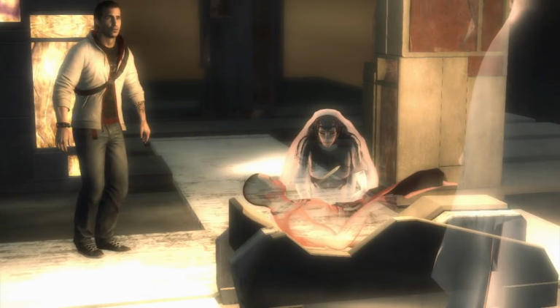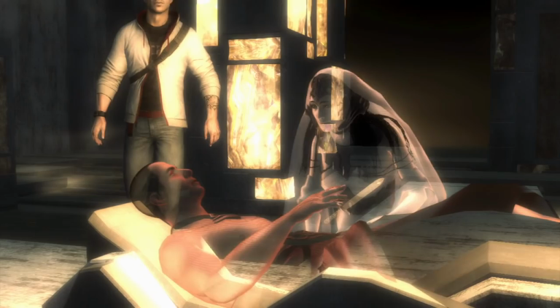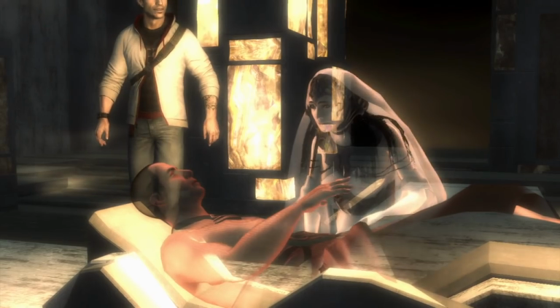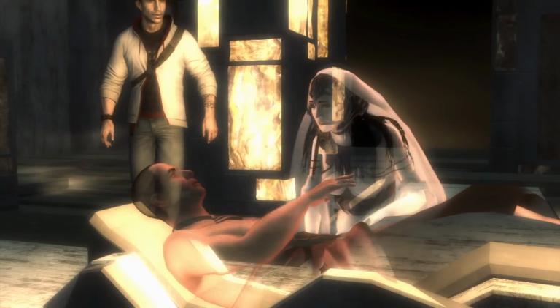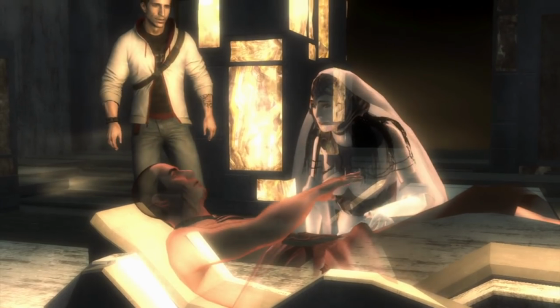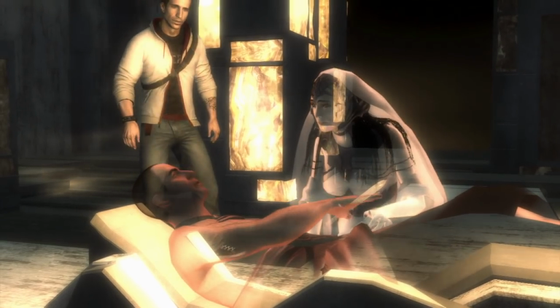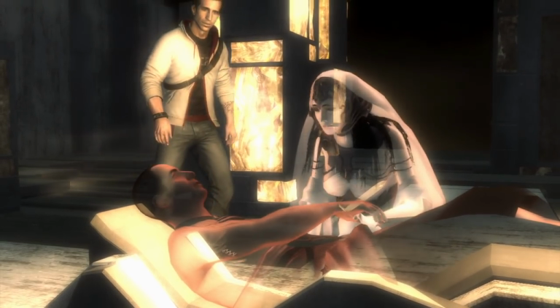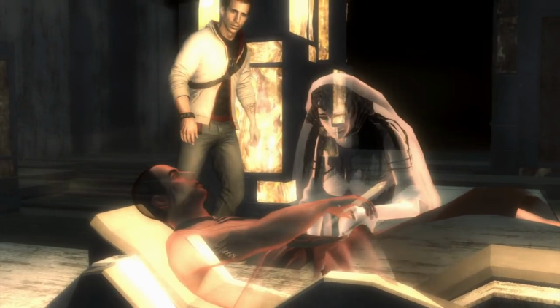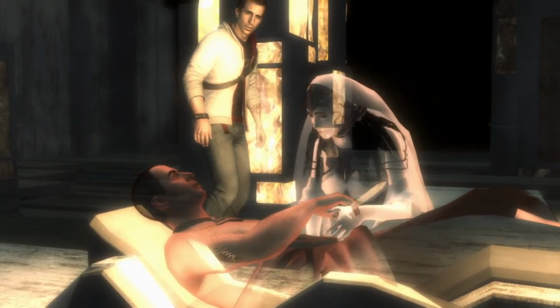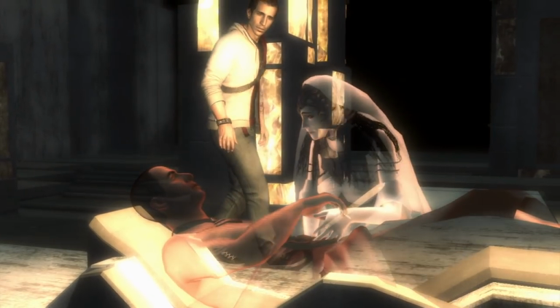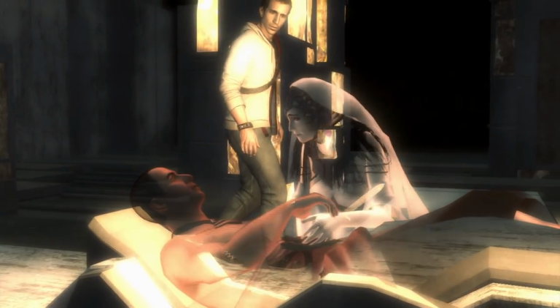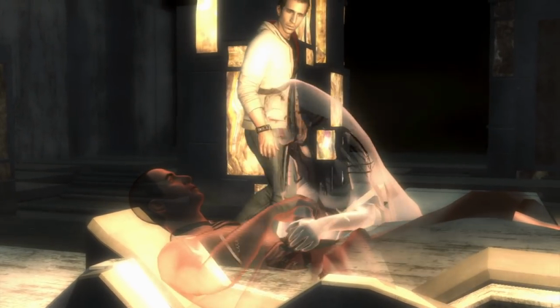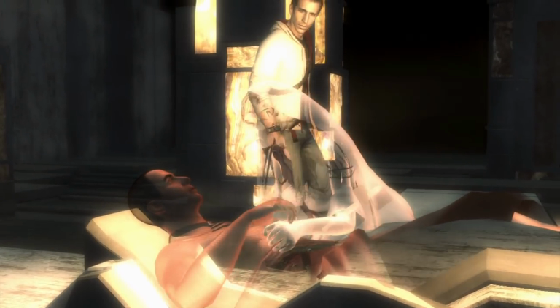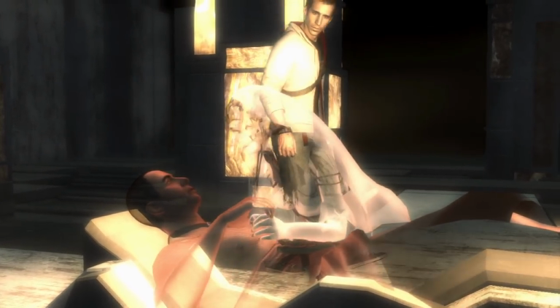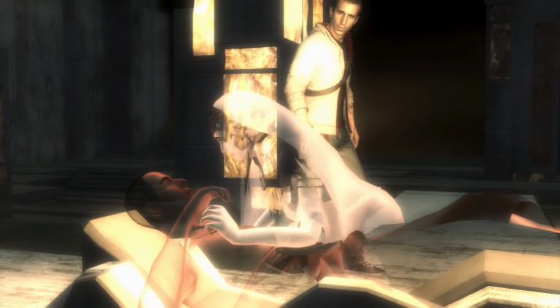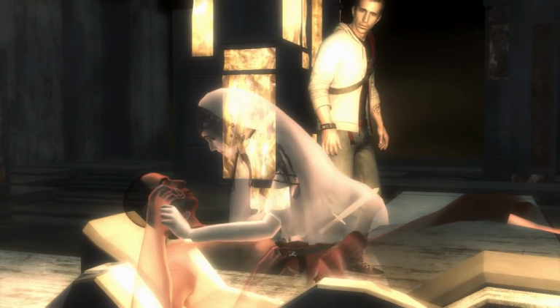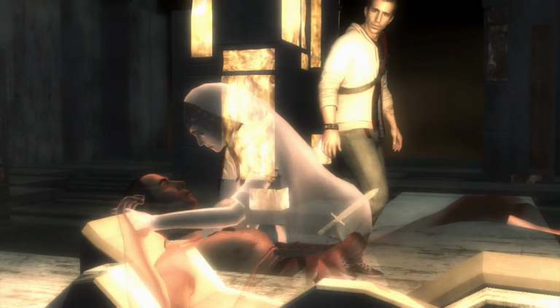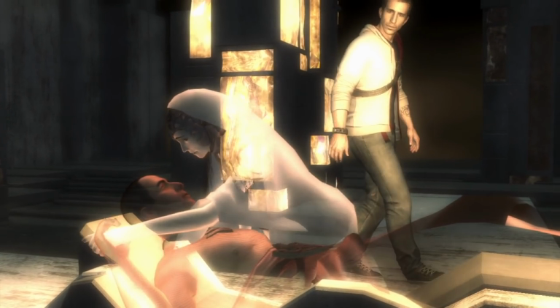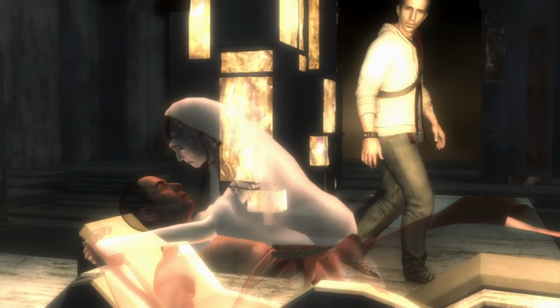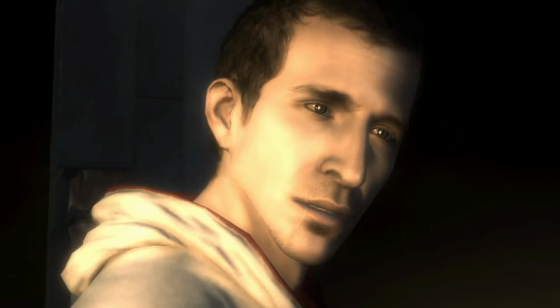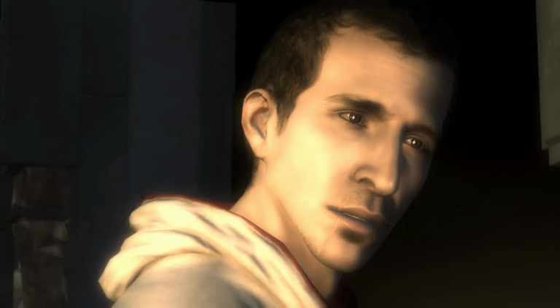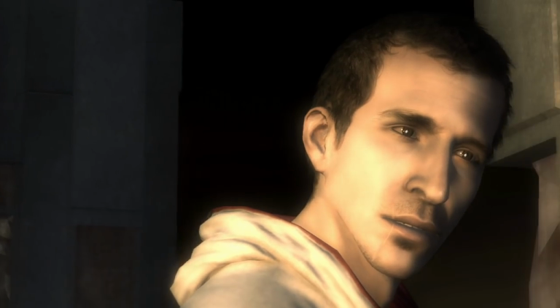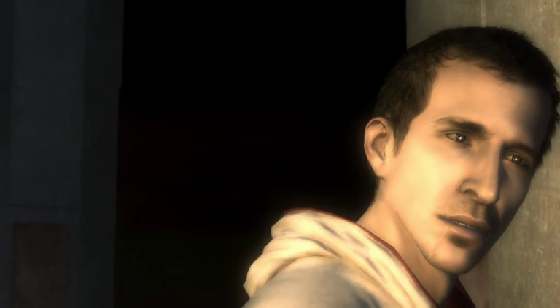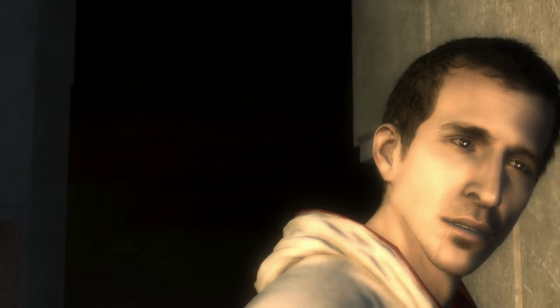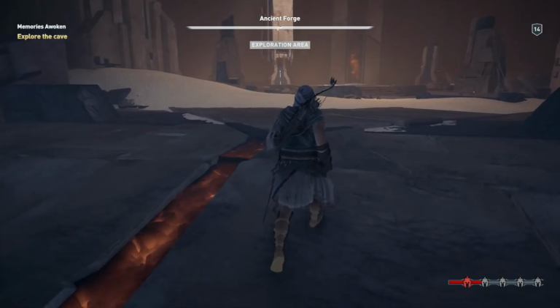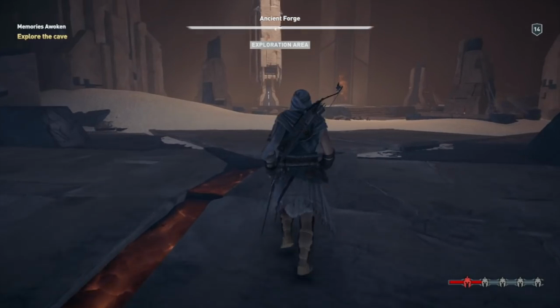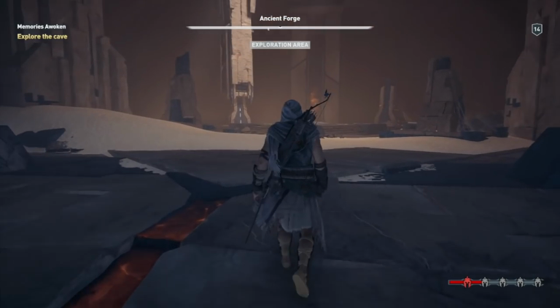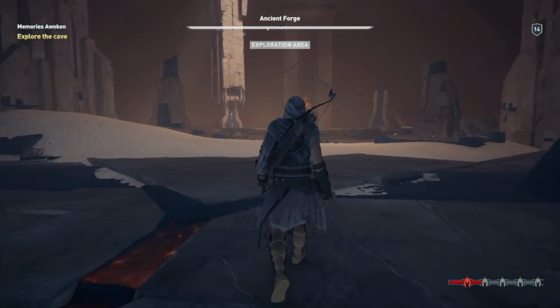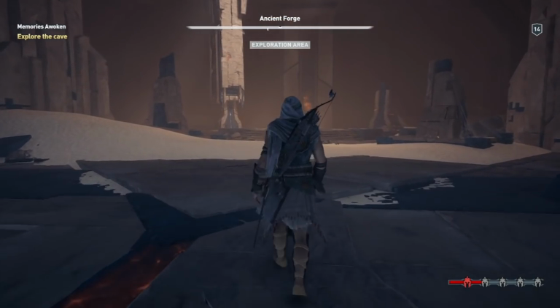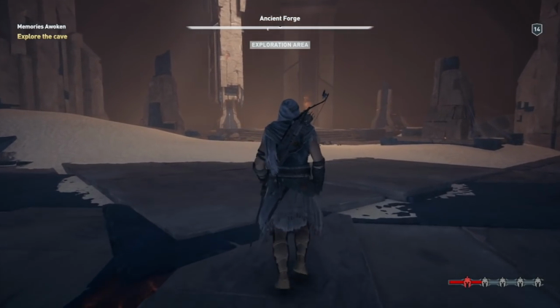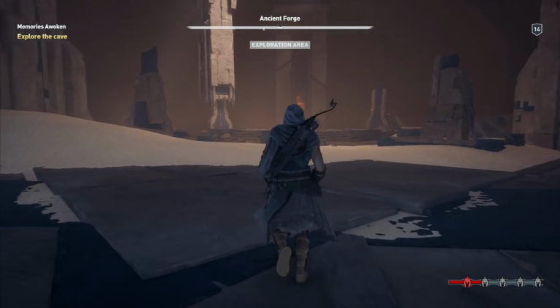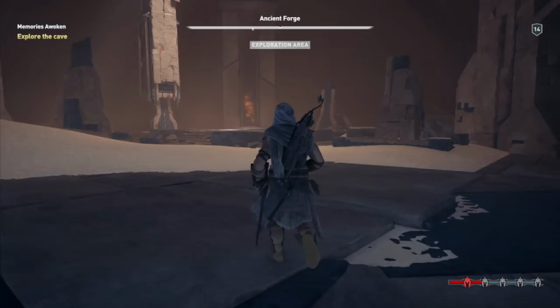And while much of their mystique has evaporated over the years, in Assassin's Creed Odyssey, we saw an Isu temple like one we have not seen in Assassin's Creed before — the ancient forge of Hephaestus.